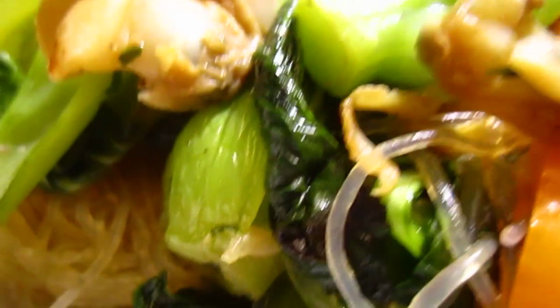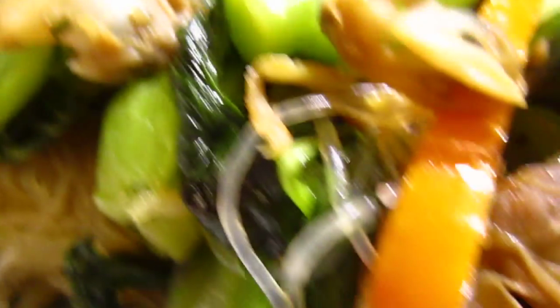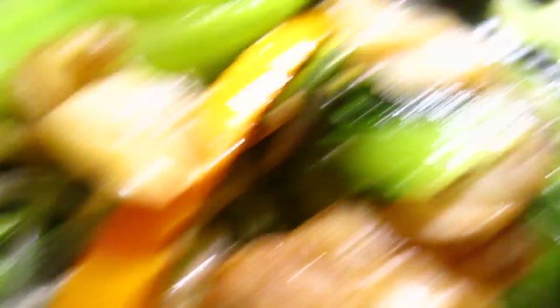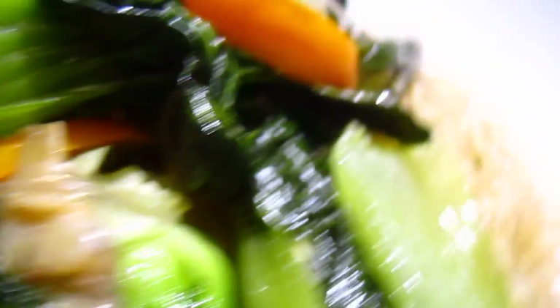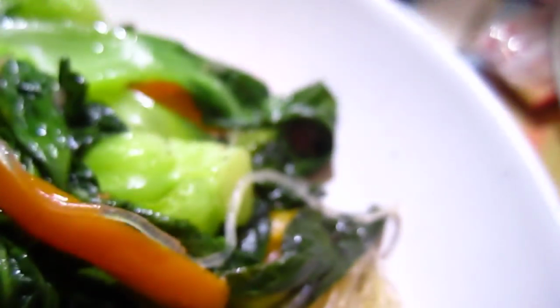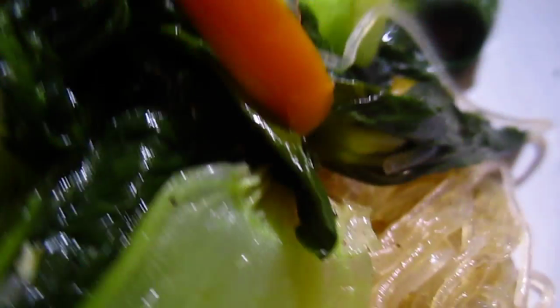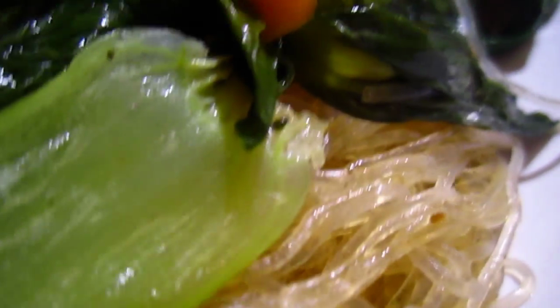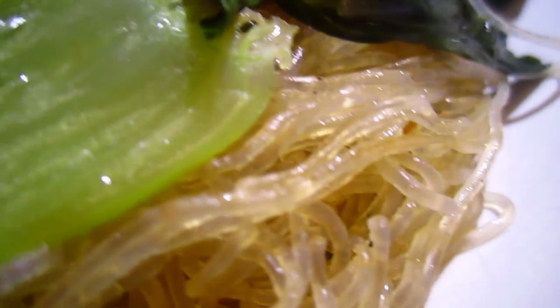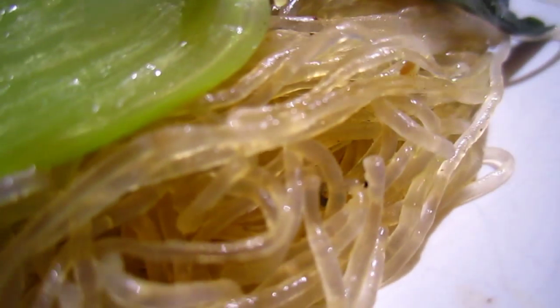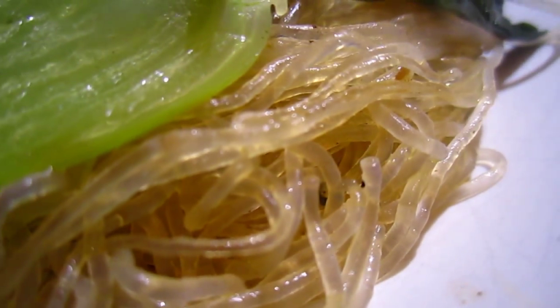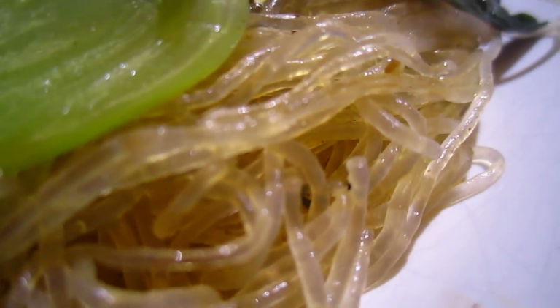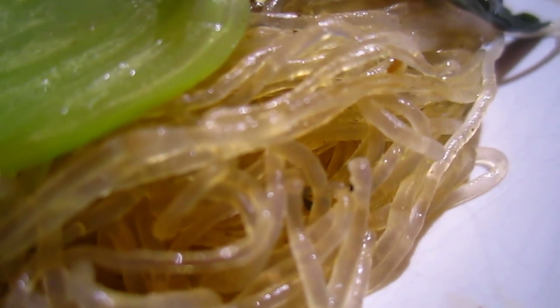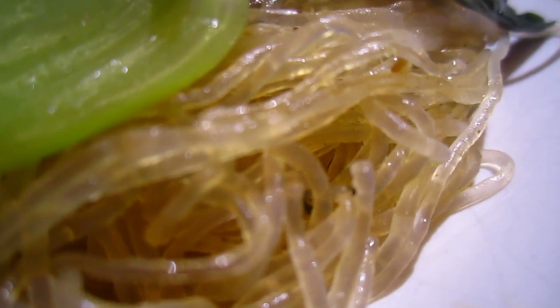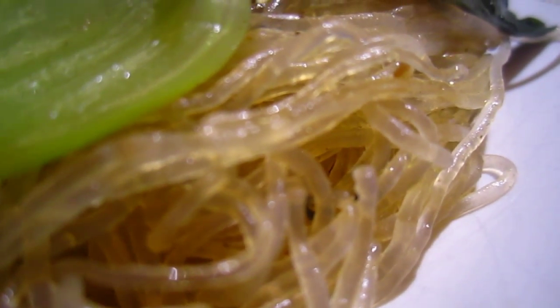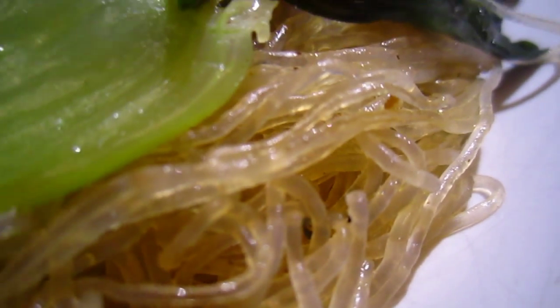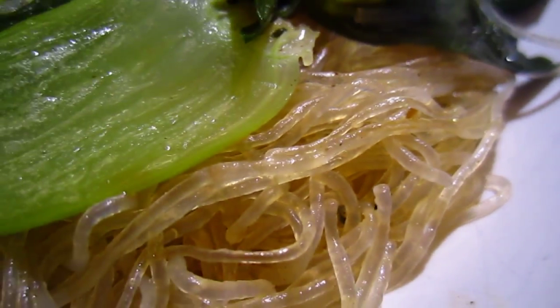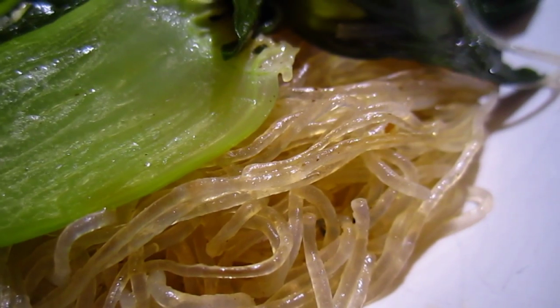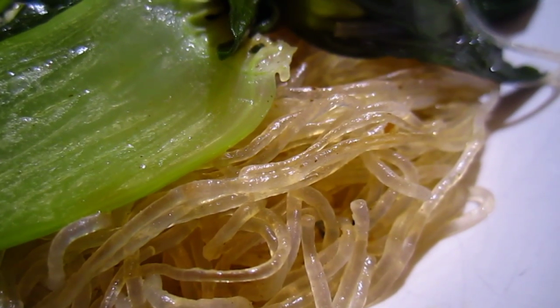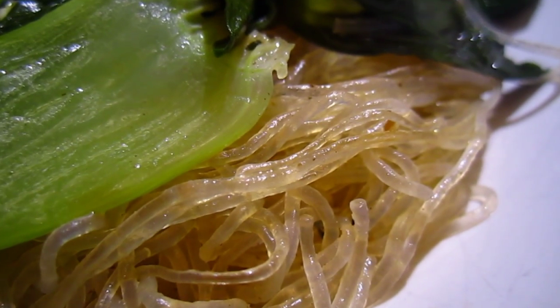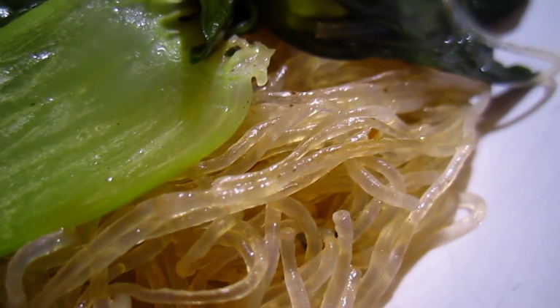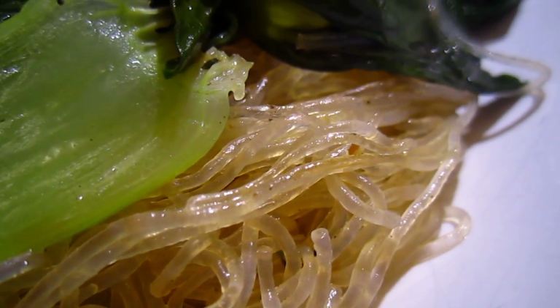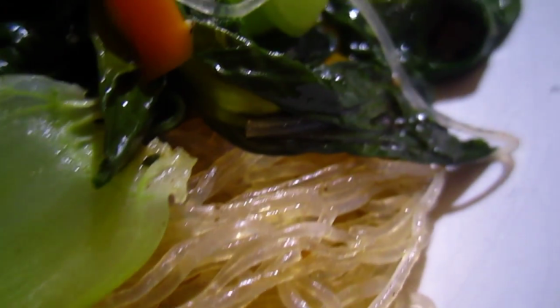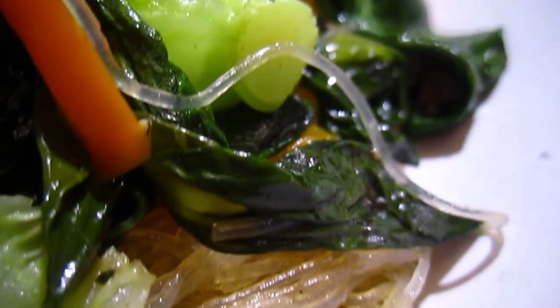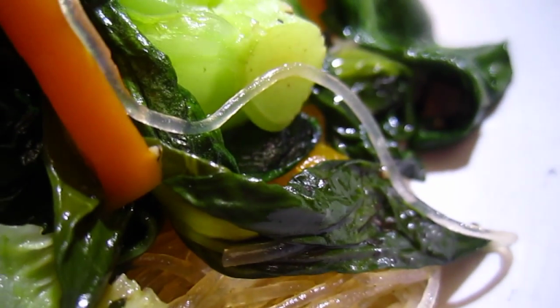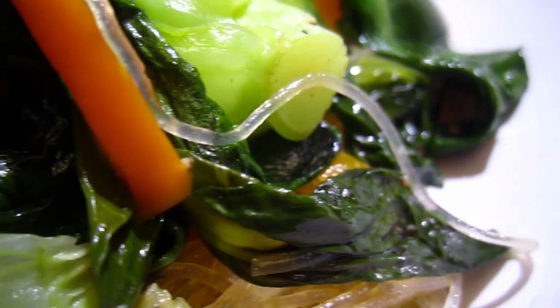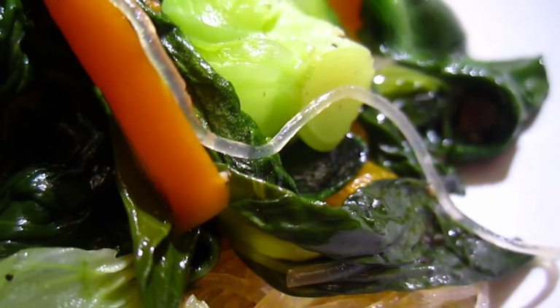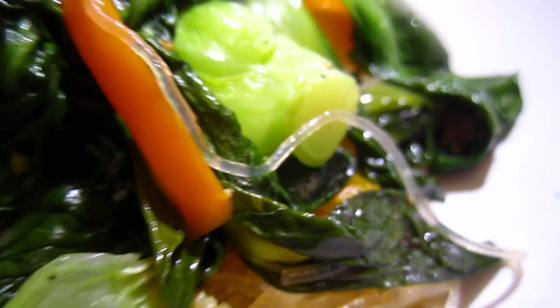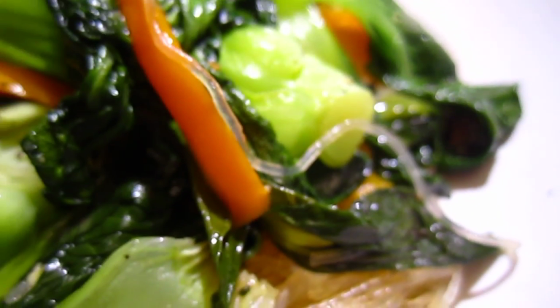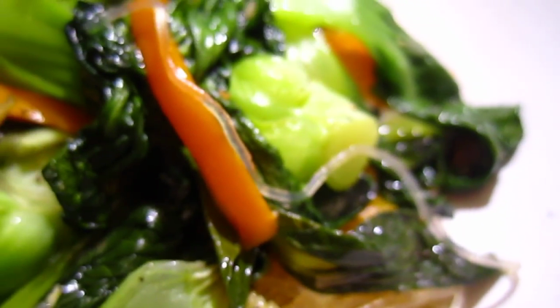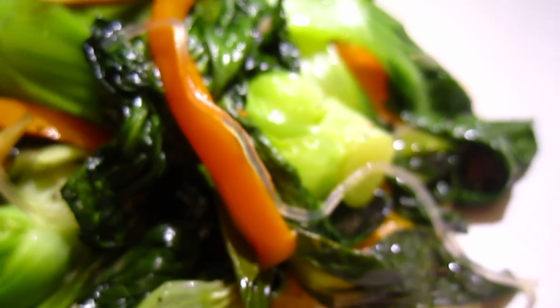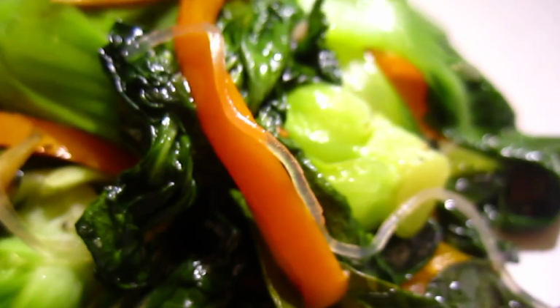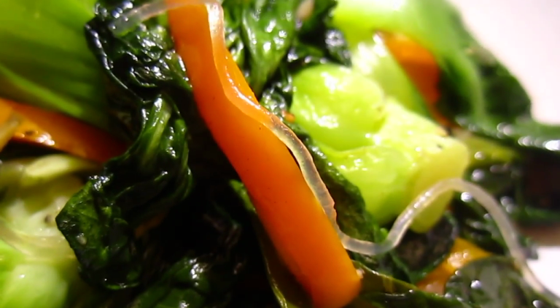Let's see the red beans — all the flavor has gone through into the red beans. Looks good!